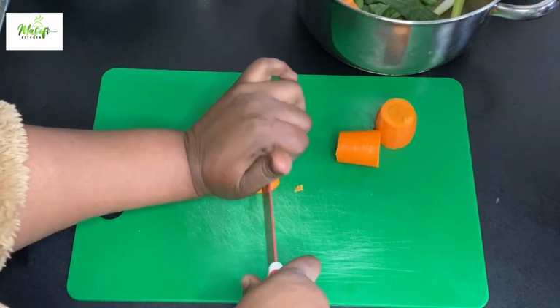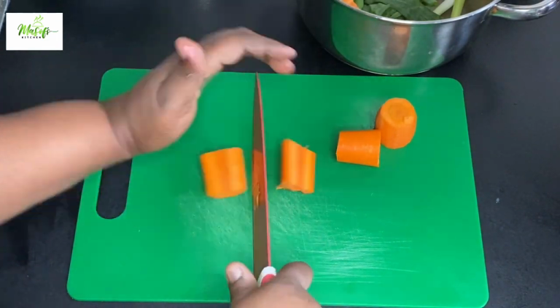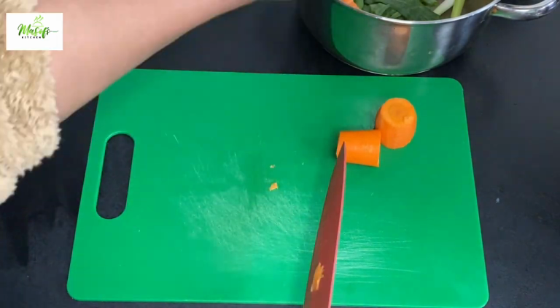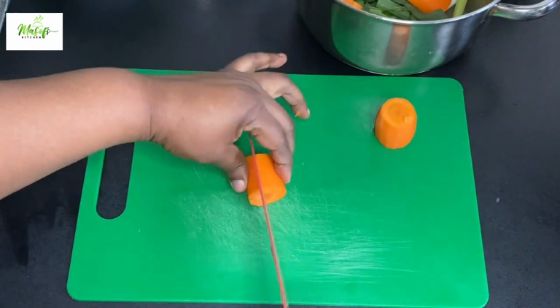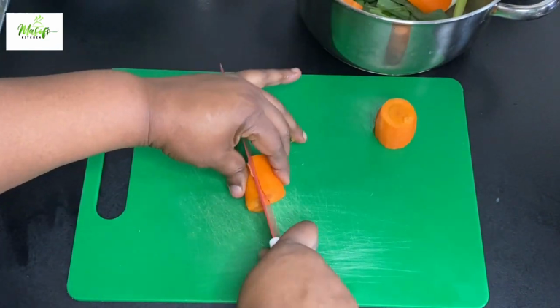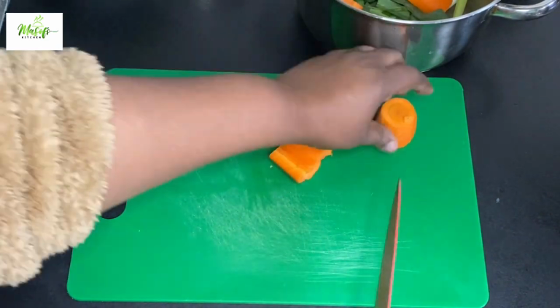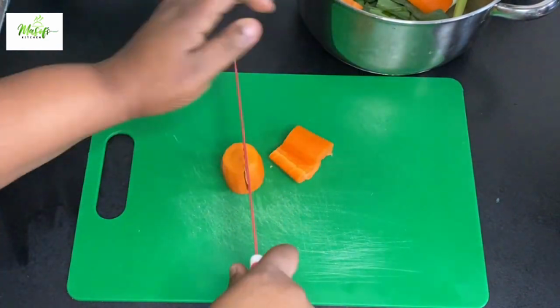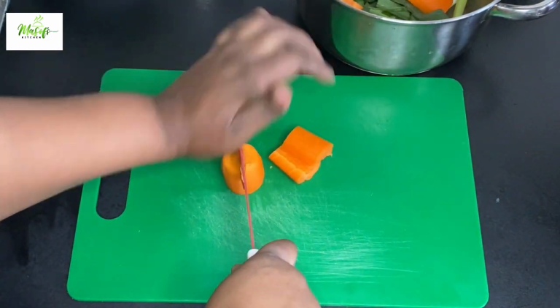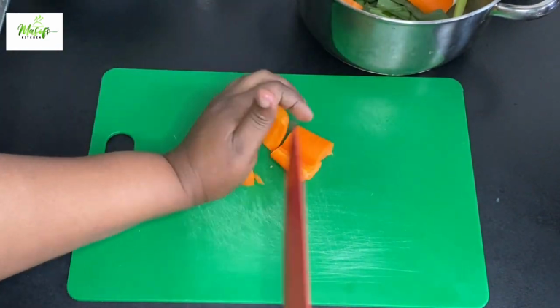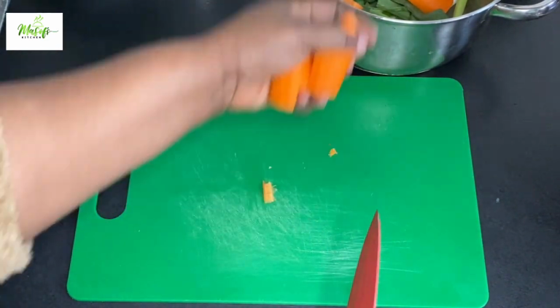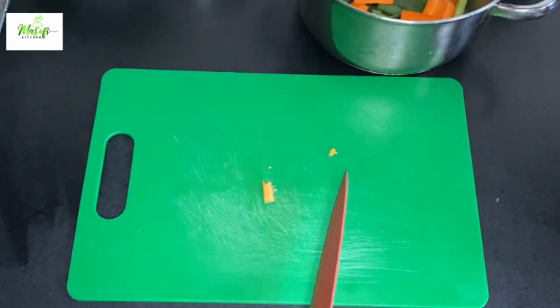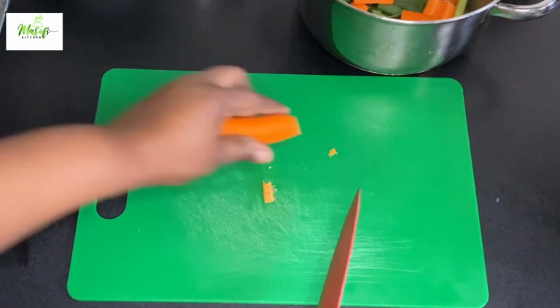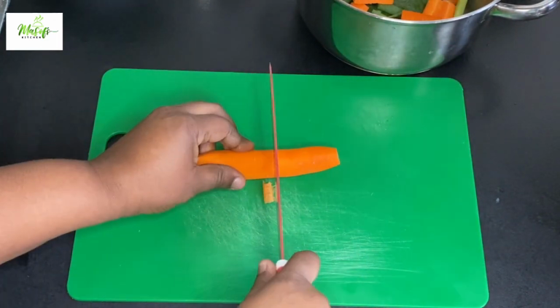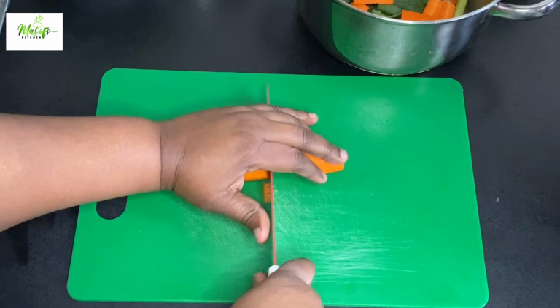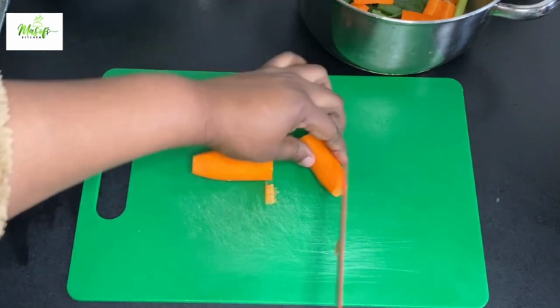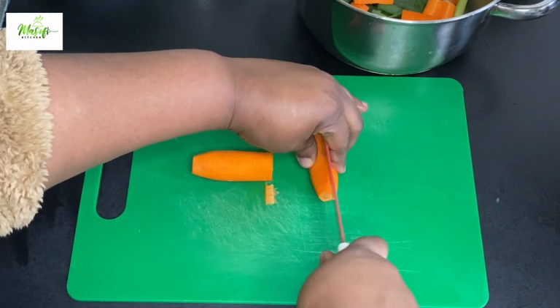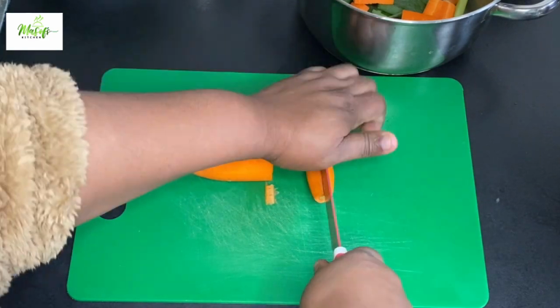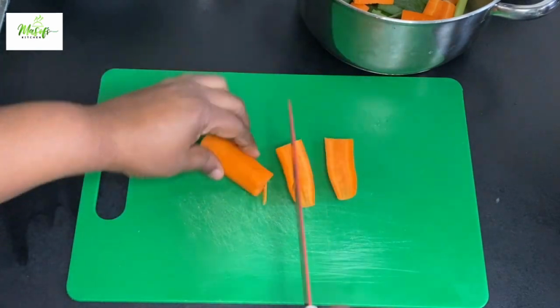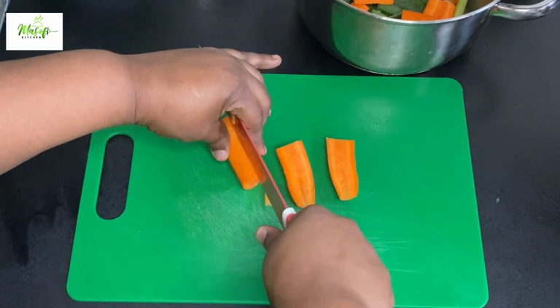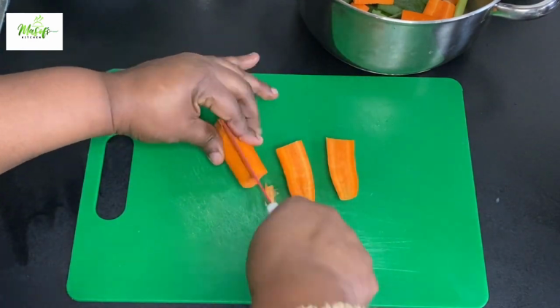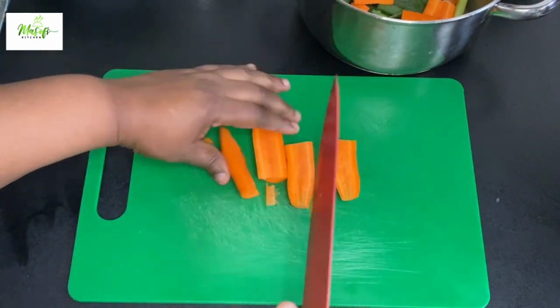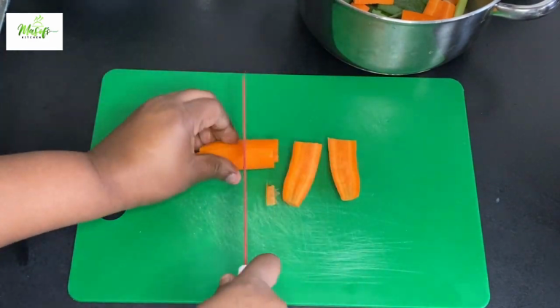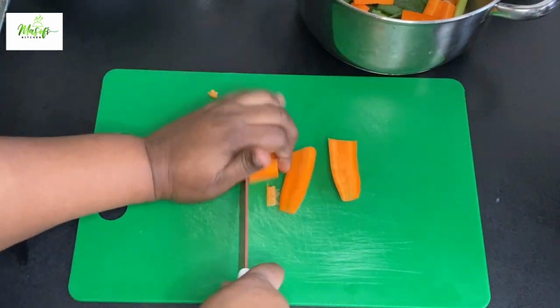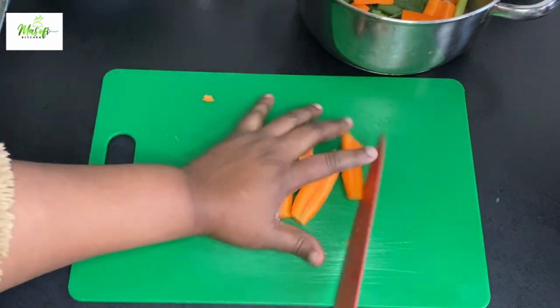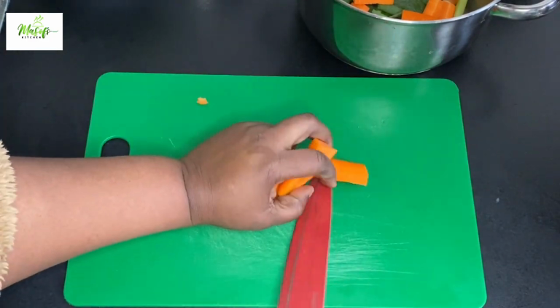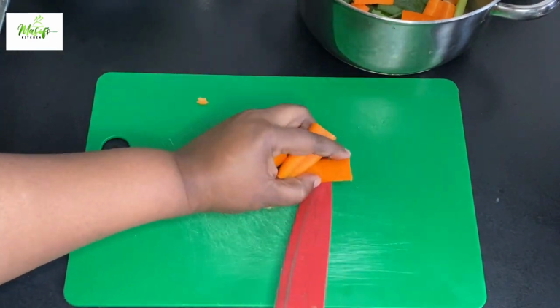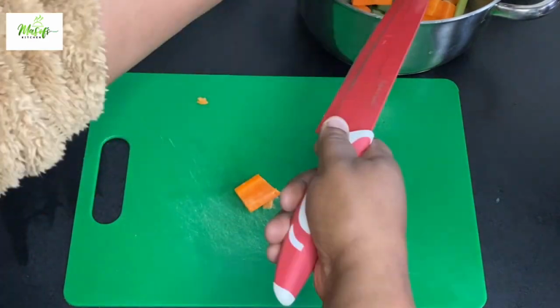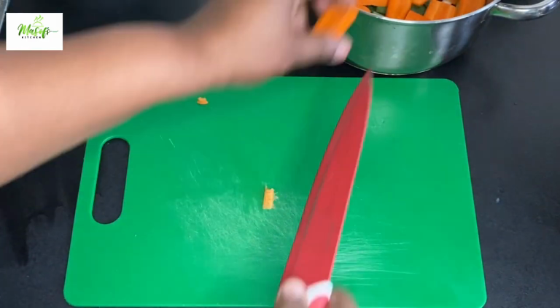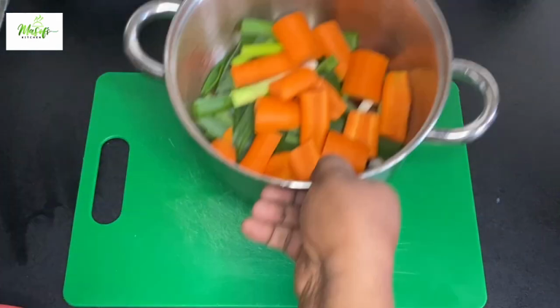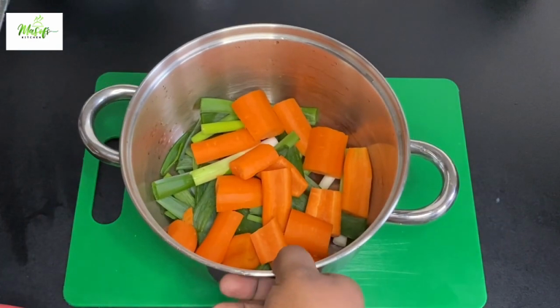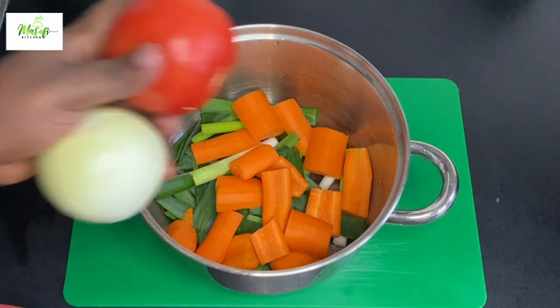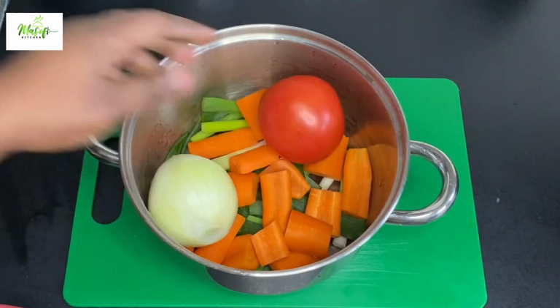Most Ghanaians use garden eggs for their soup, but if you change it to other vegetables like these, you will love it more — it tastes amazing.